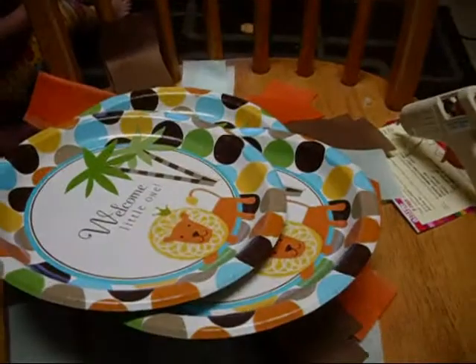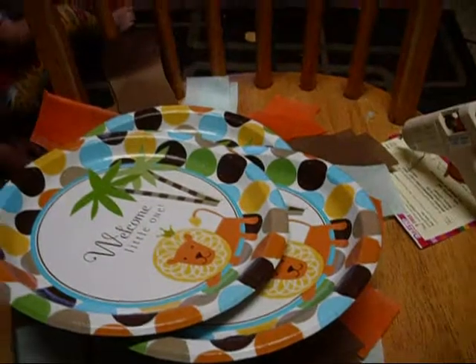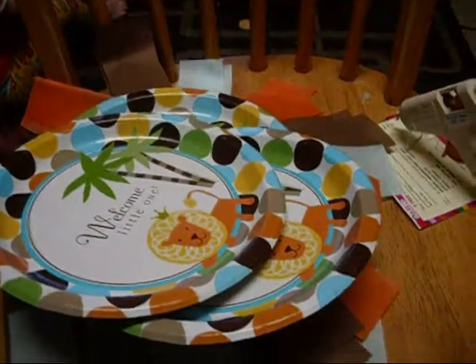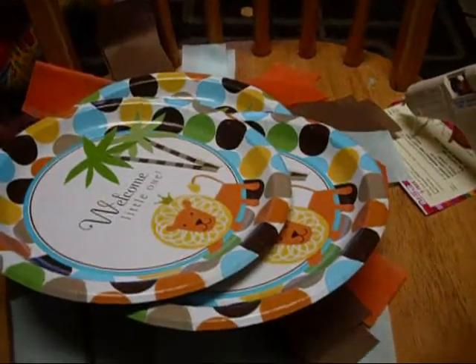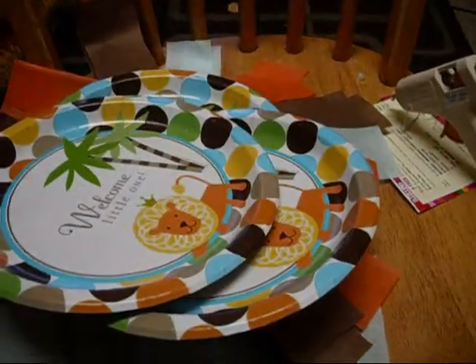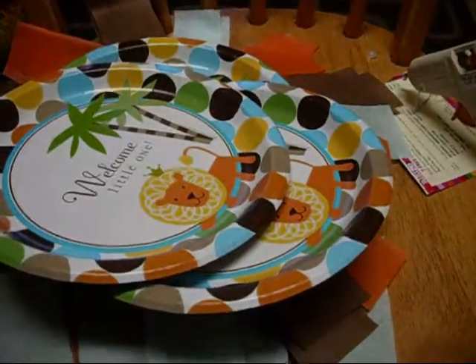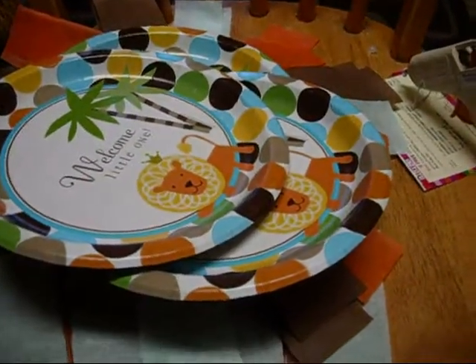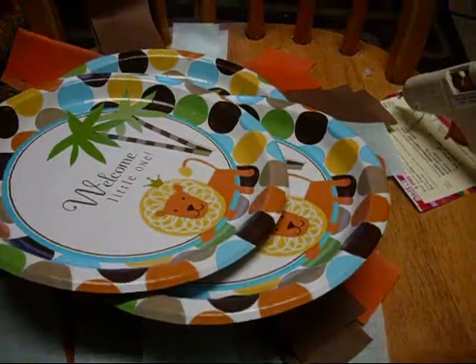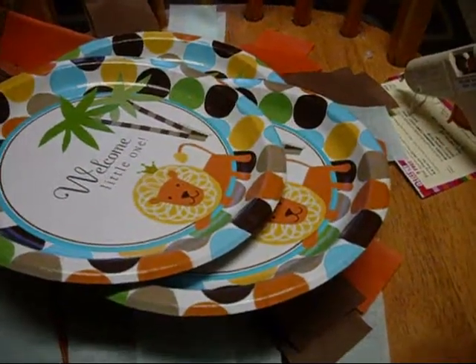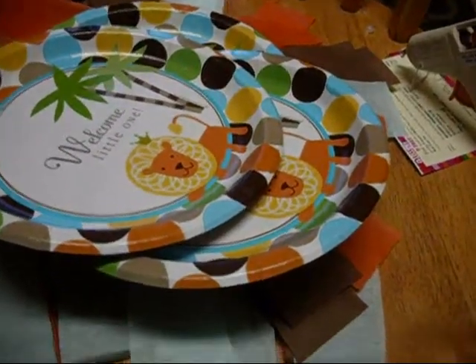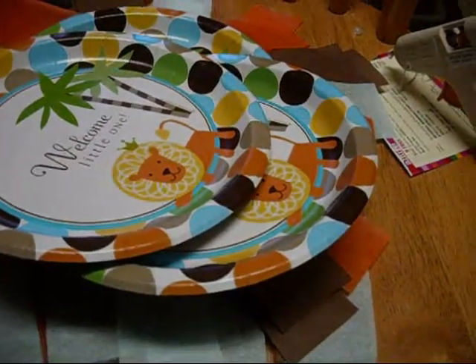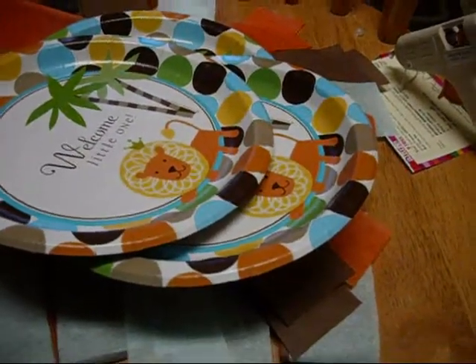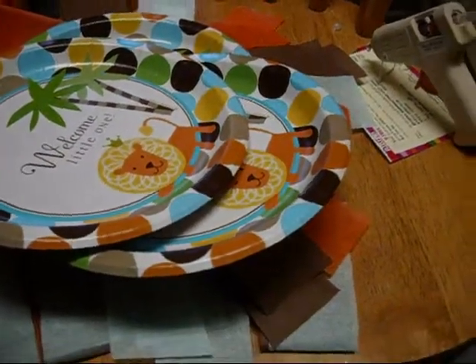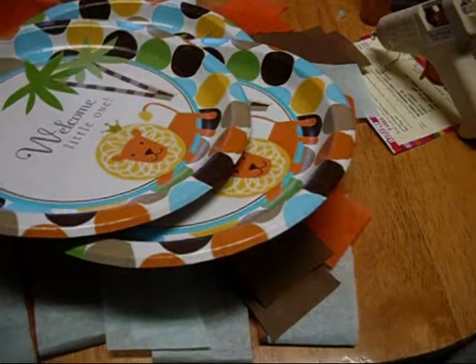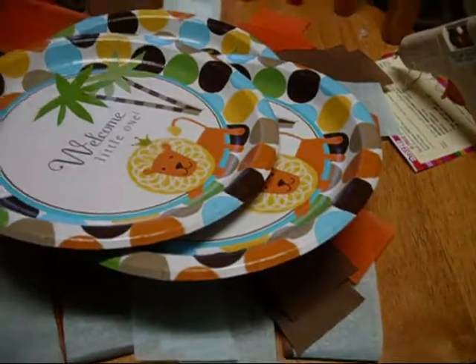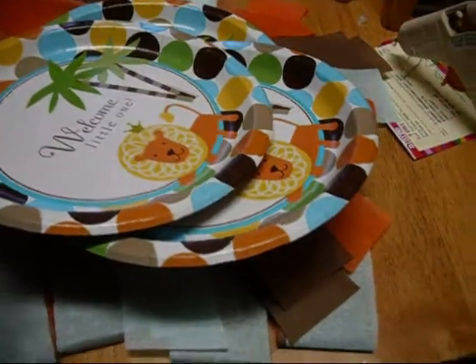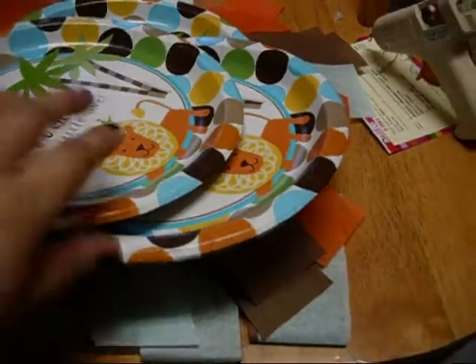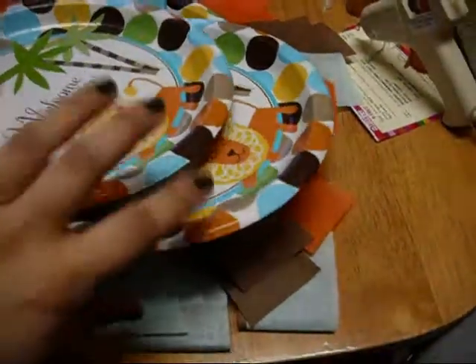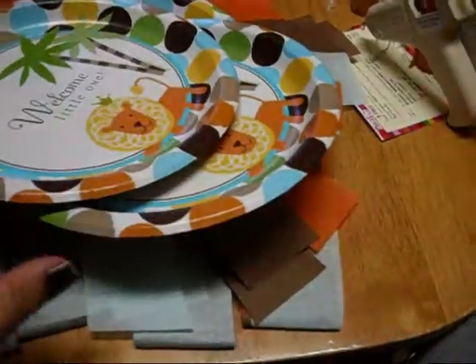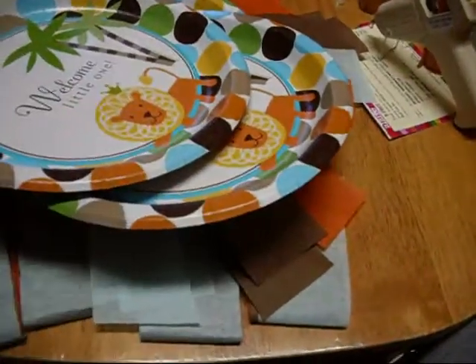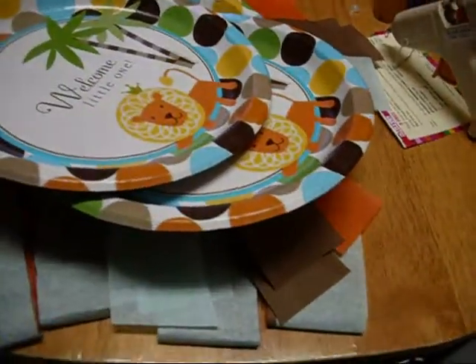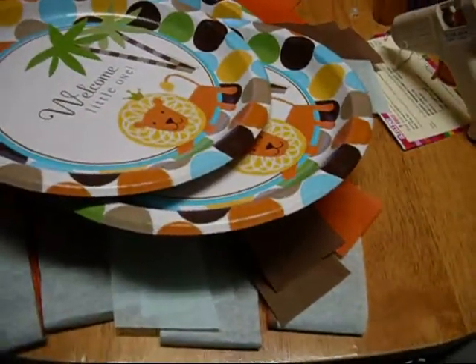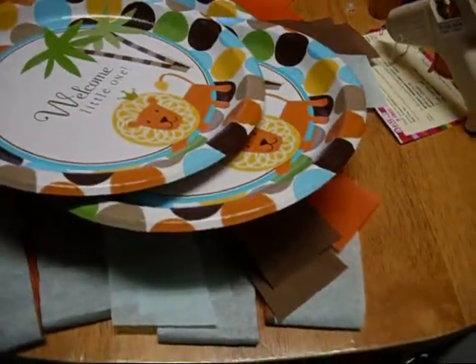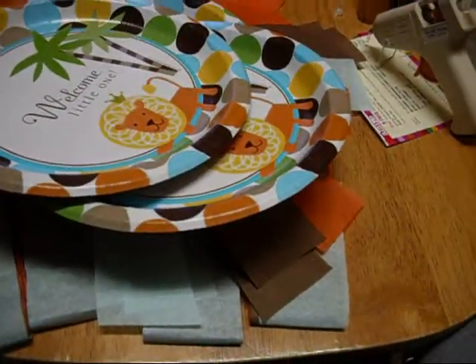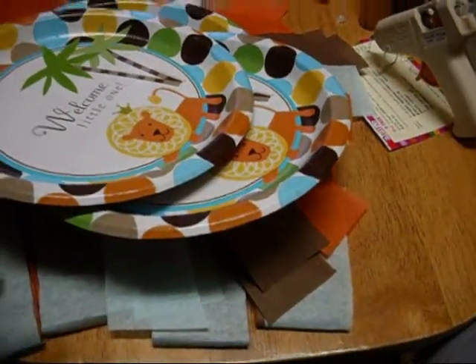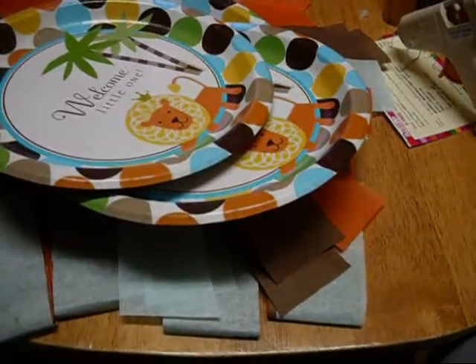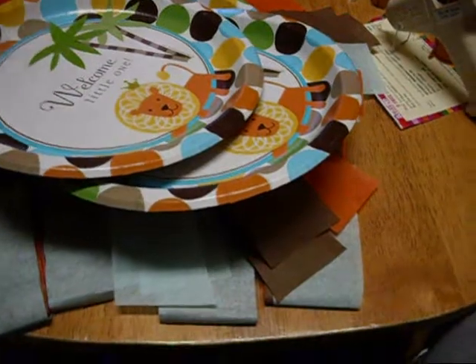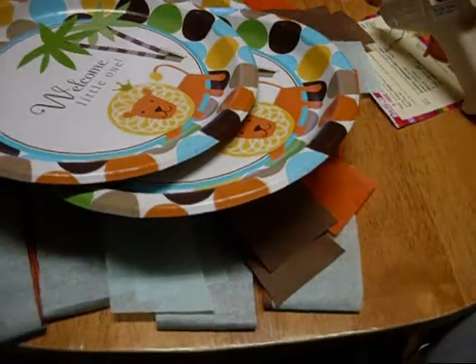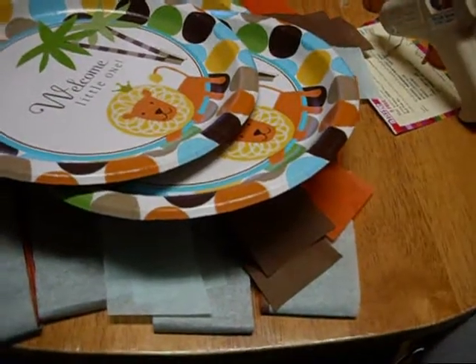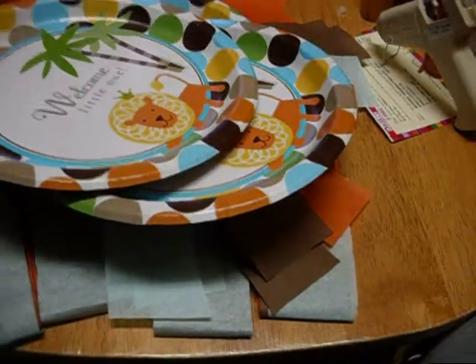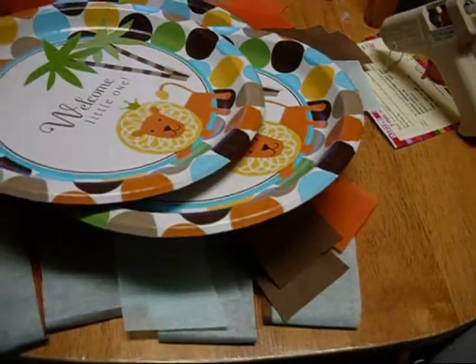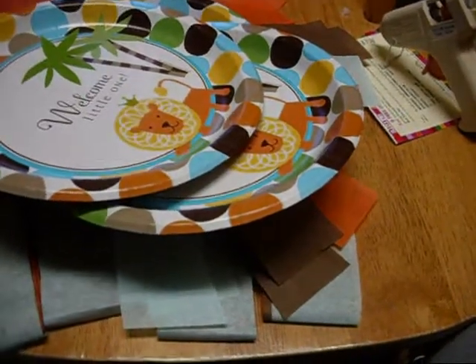Hey everyone, so as I mentioned in my last video, I told you guys I was going to make my own decorations using the plates that I bought at PartyCity.com.